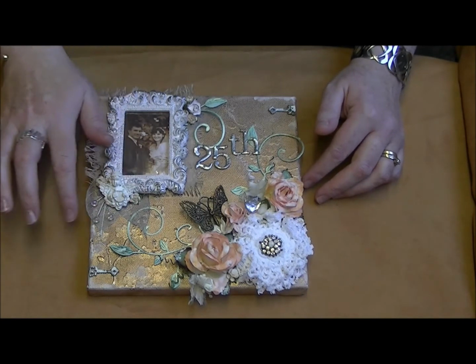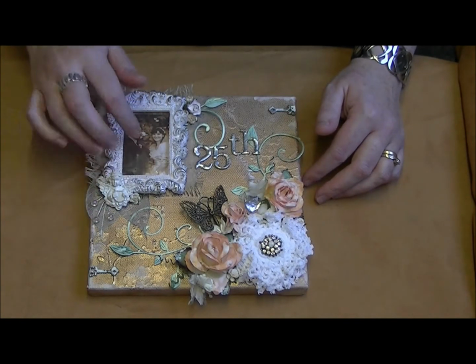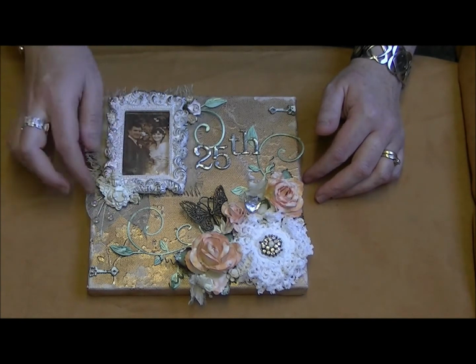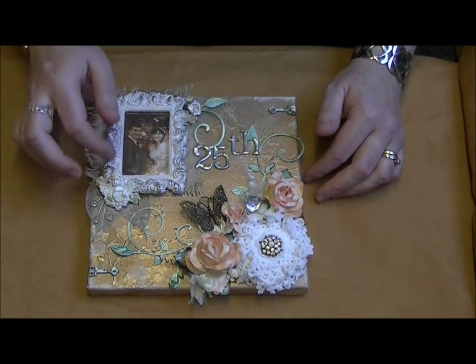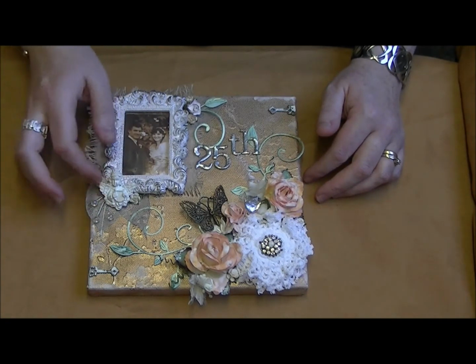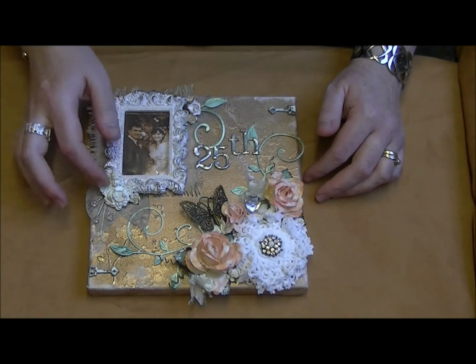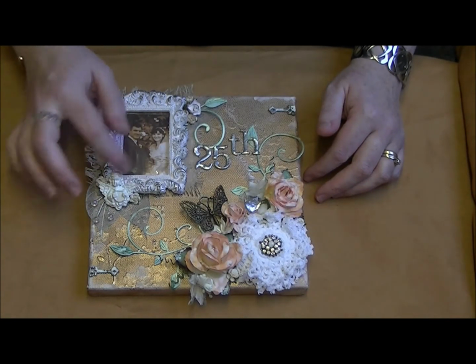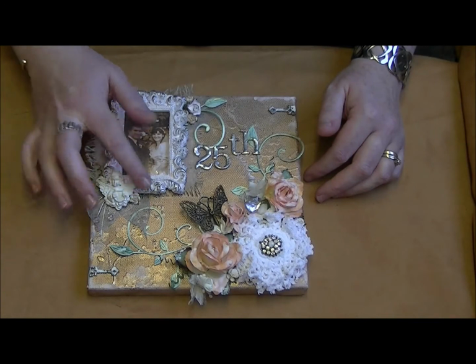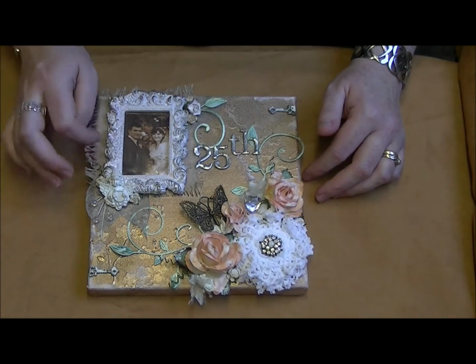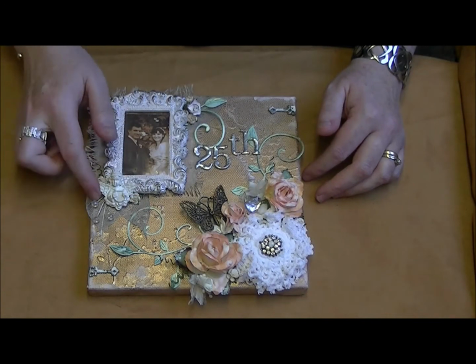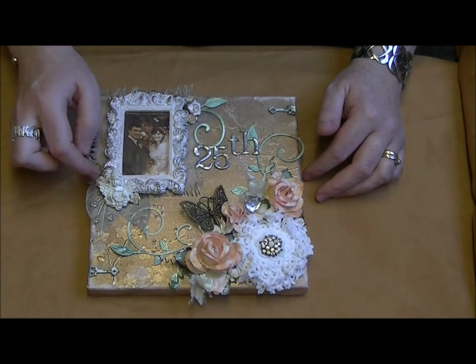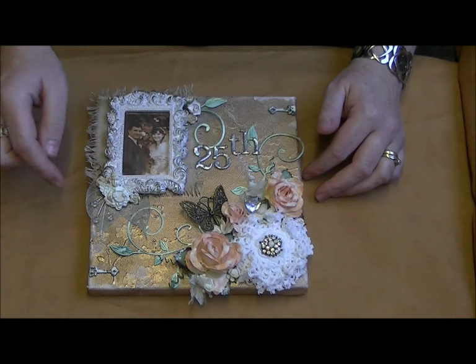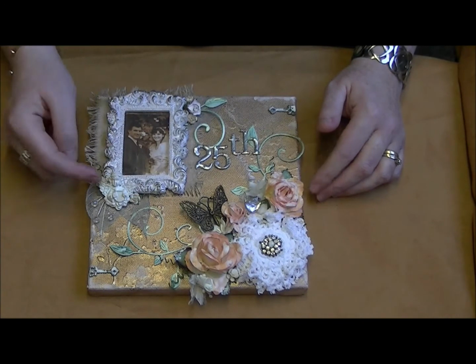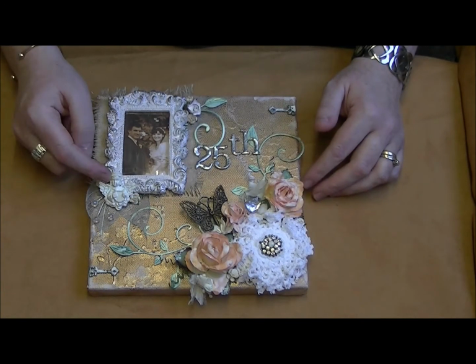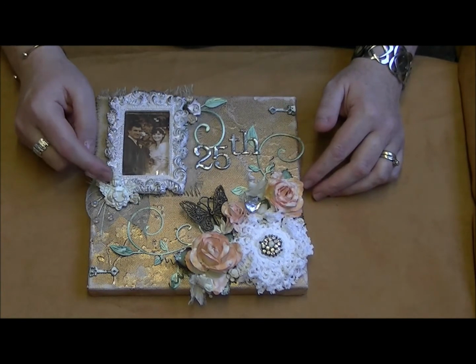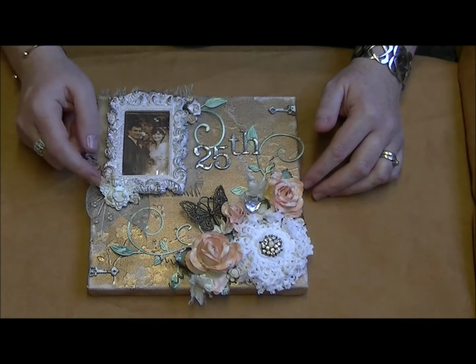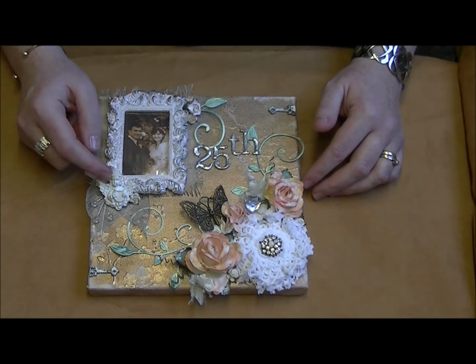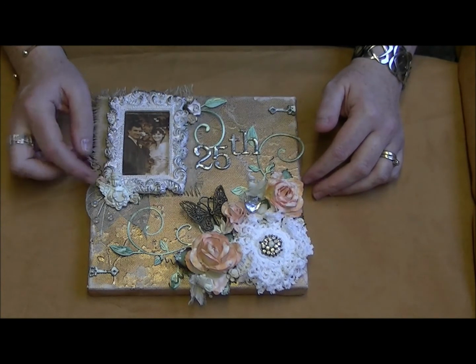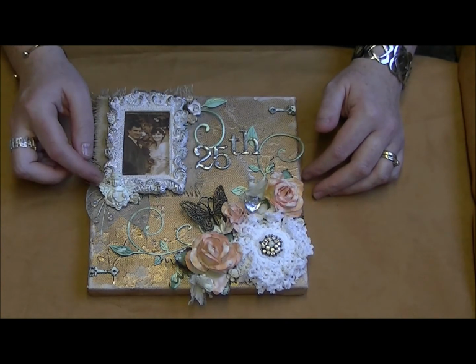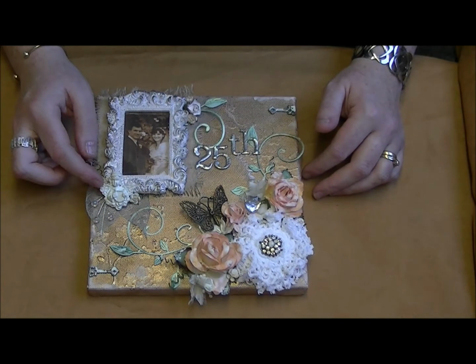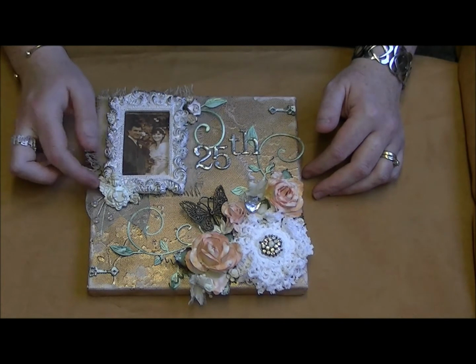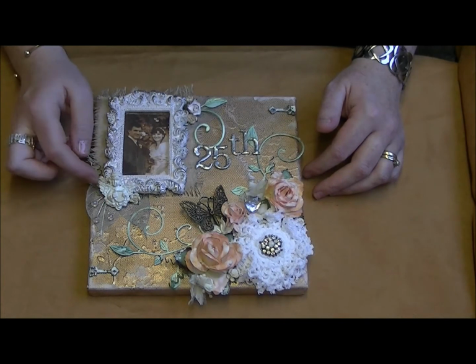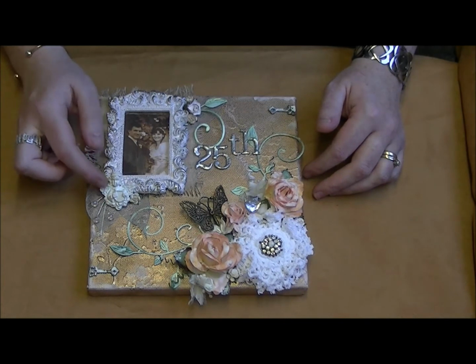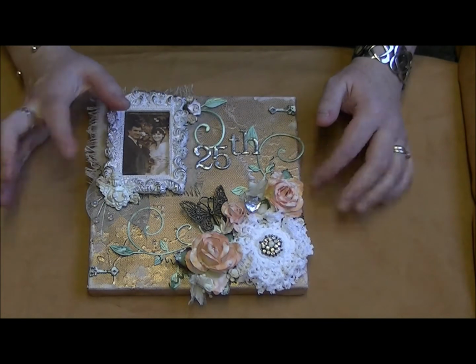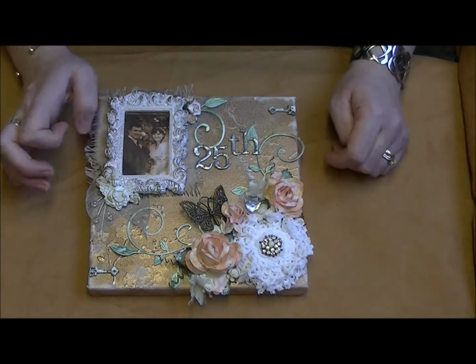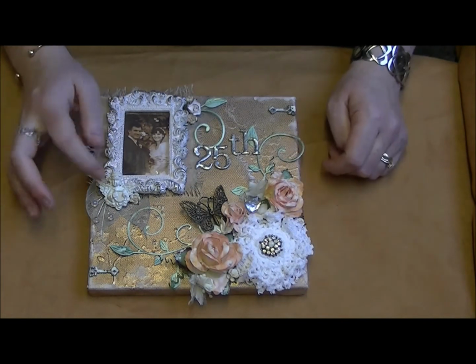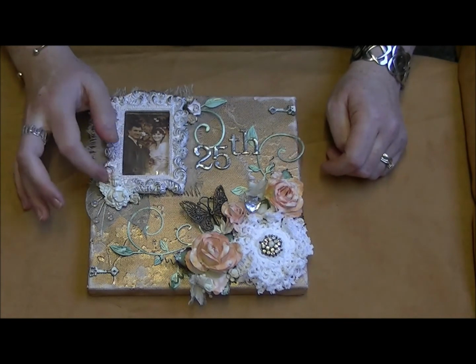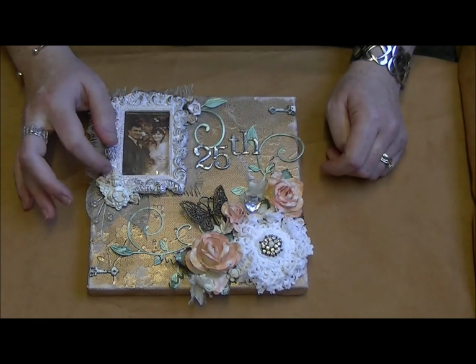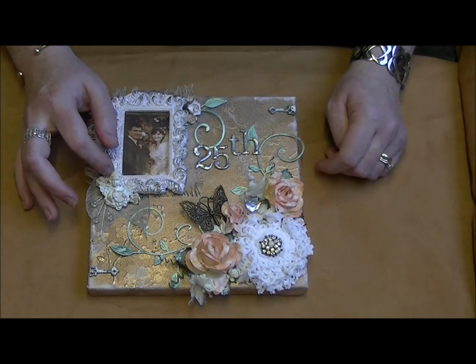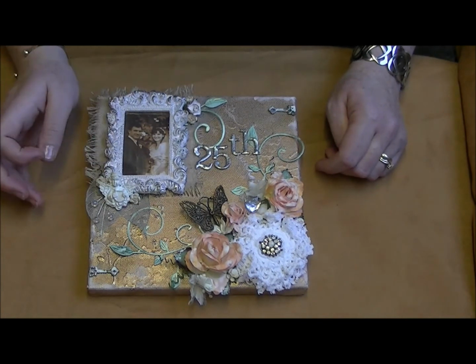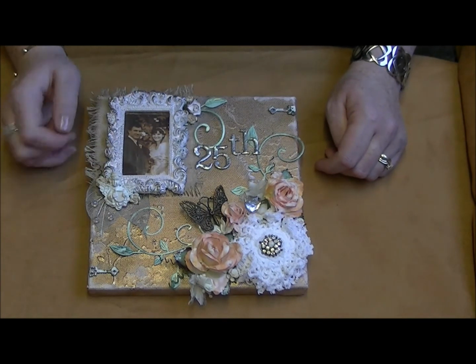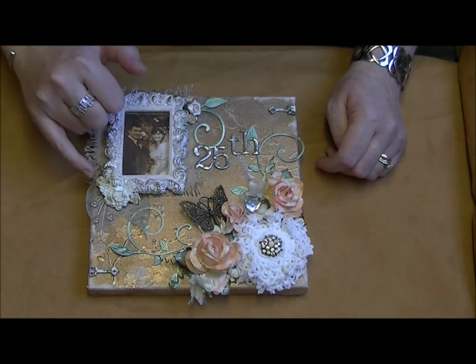I added this little cherub and just covered it in some vintage photo ink to take the white away and tone it in with everything. I also got this from Sandy and I was so delighted with it because I just love these resin cherubs - this one is gorgeous, so it fitted perfectly down in the bottom here by the picture frame.